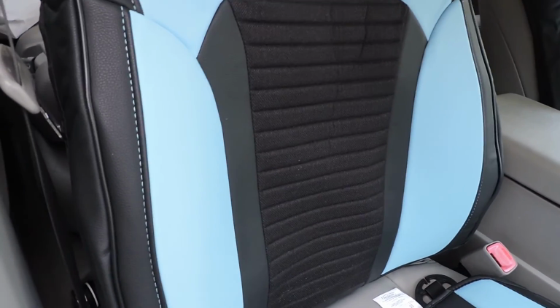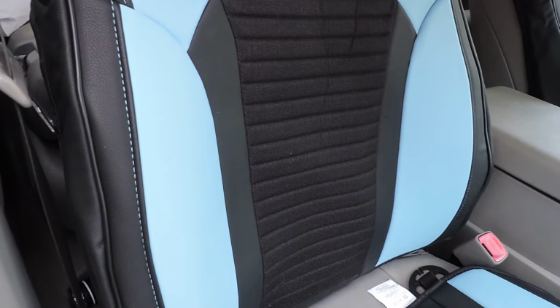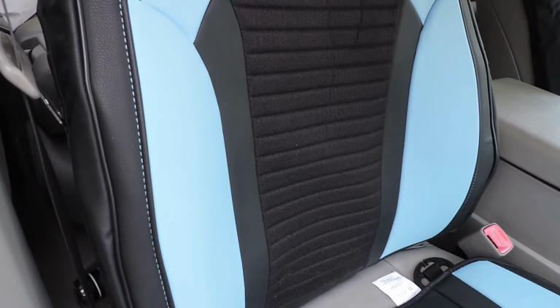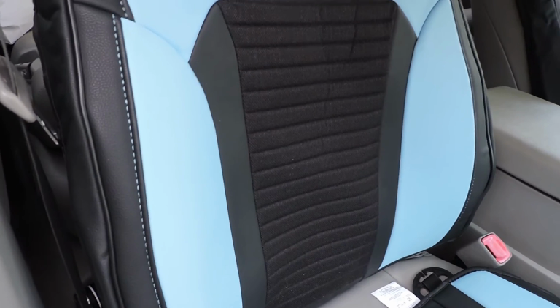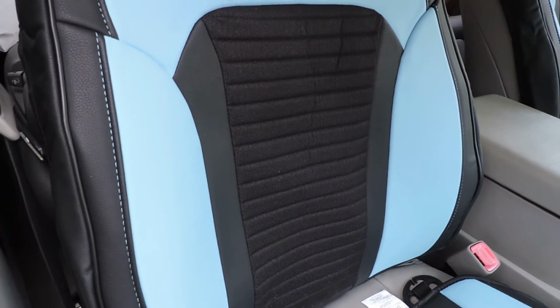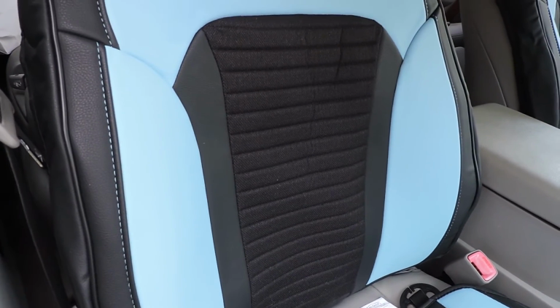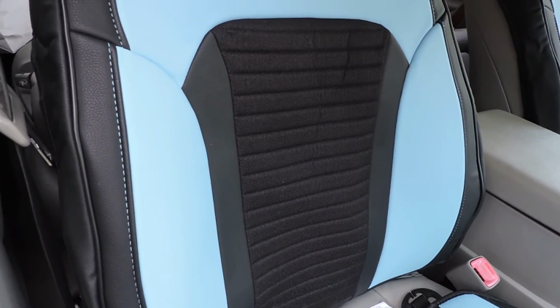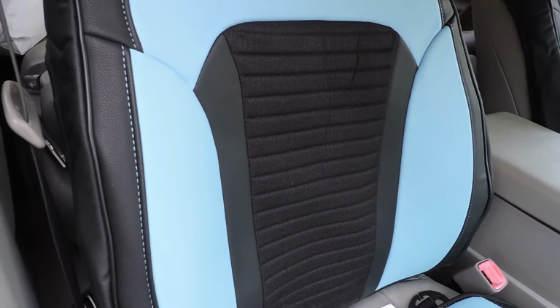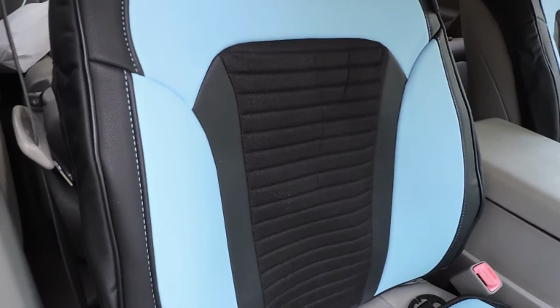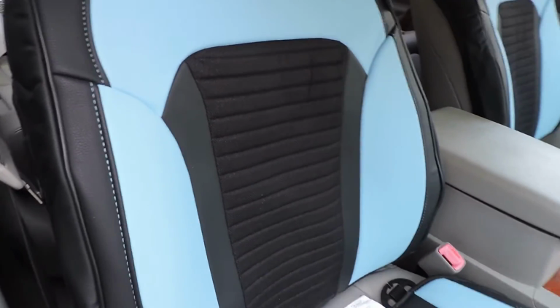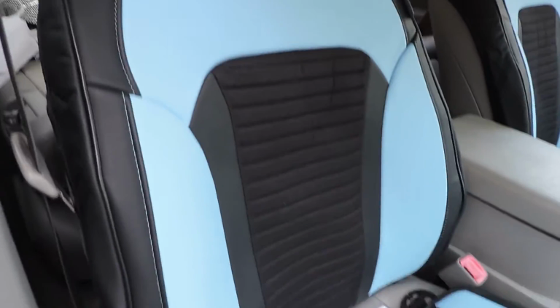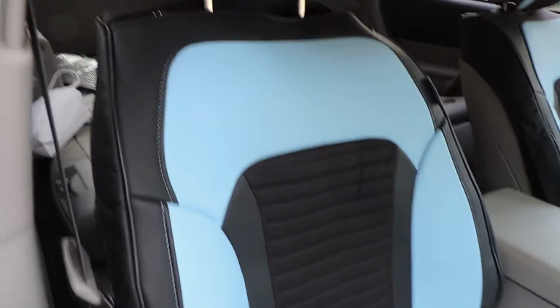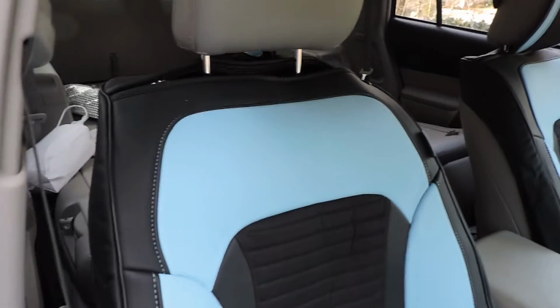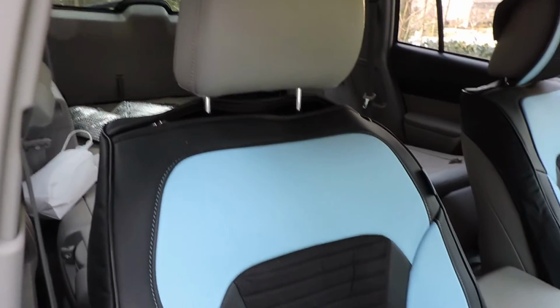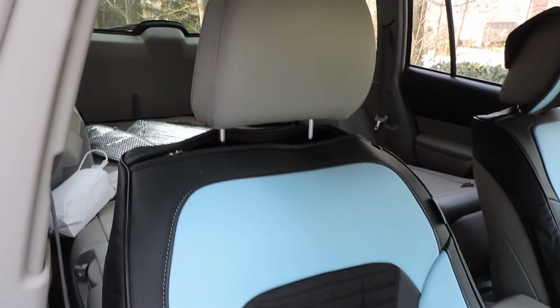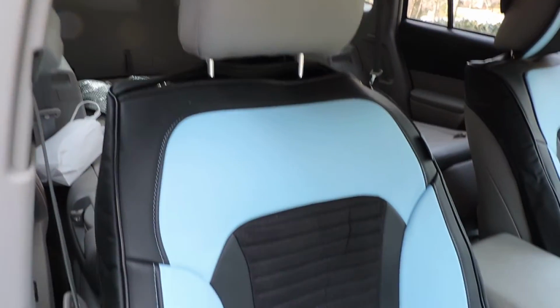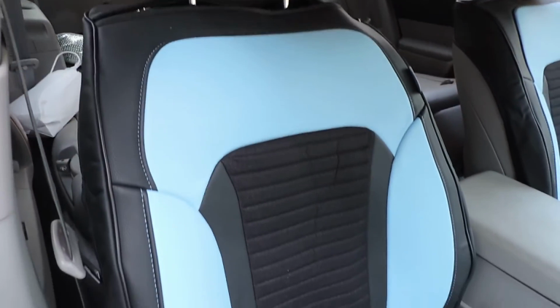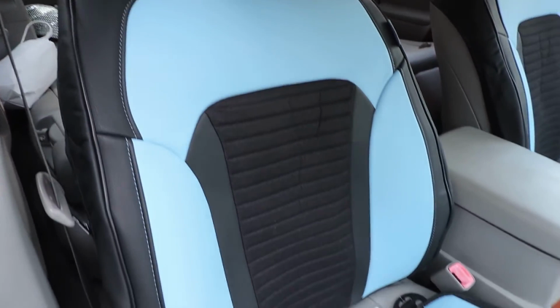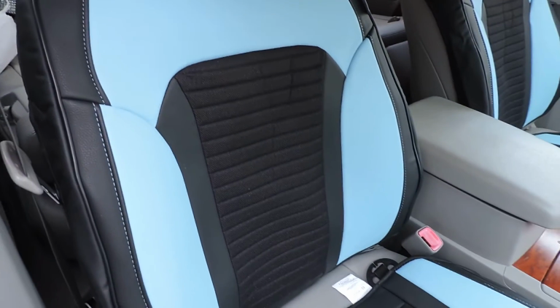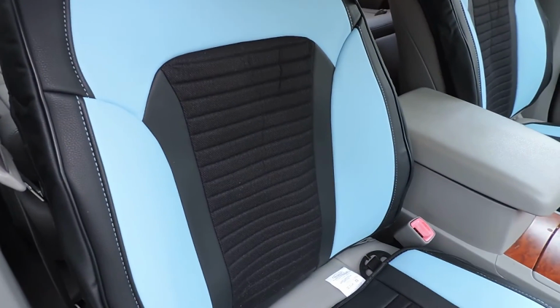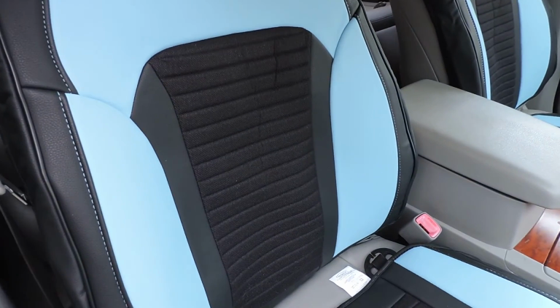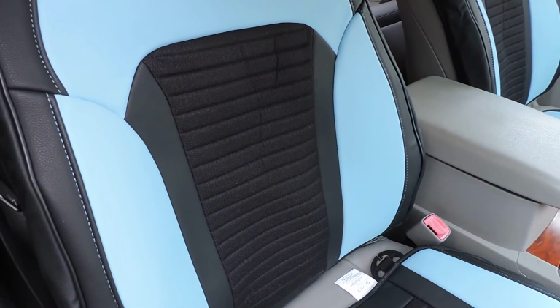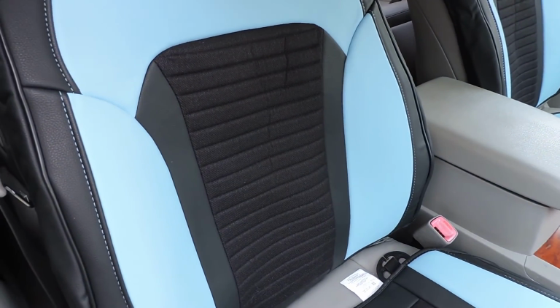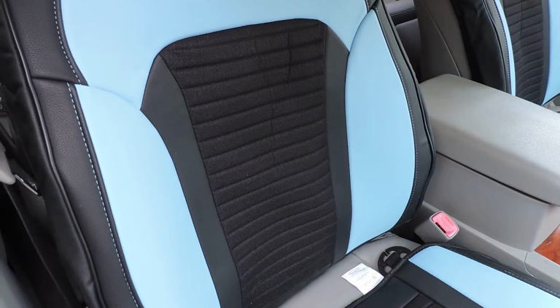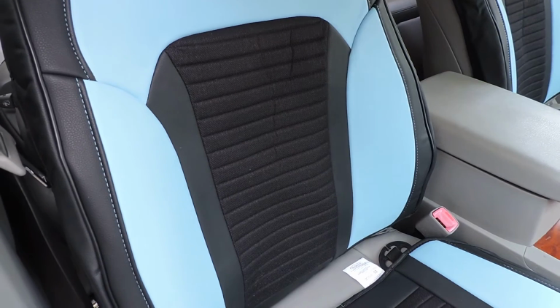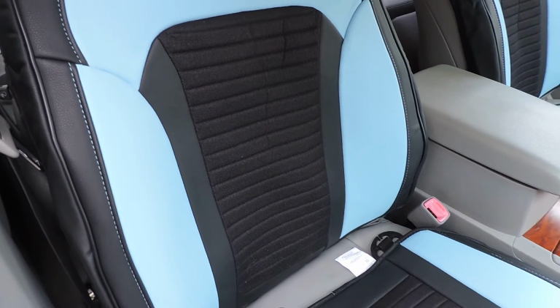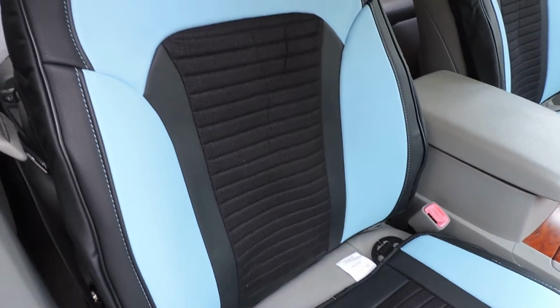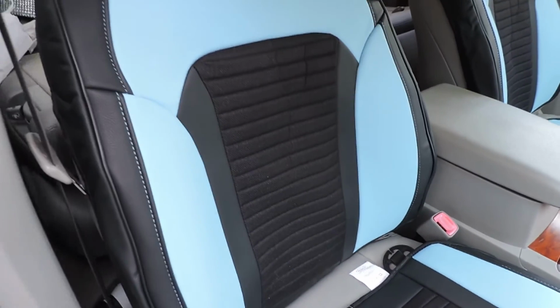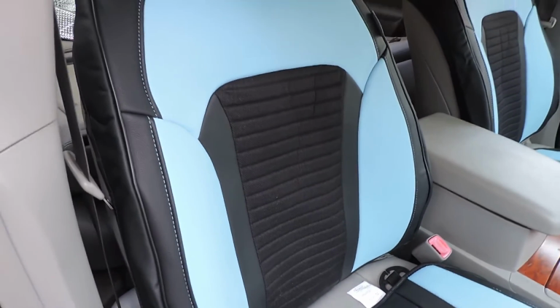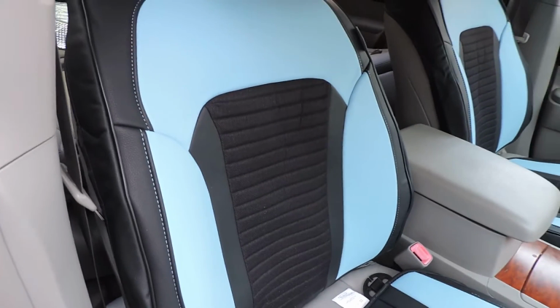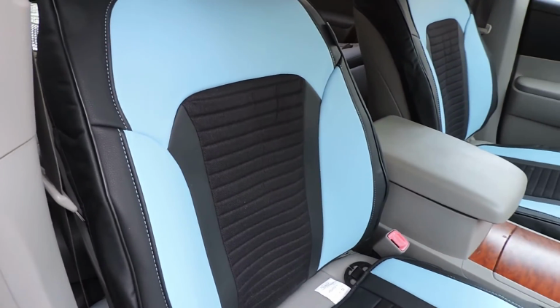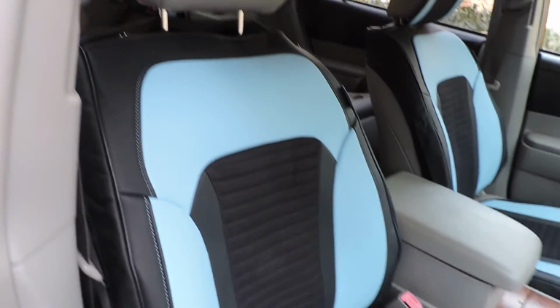I do recommend this product, especially if you have bucket seats that have some scratches or holes in them. If you are looking for bucket seat covers or cushions, check out this FH Group Auto flock leather system — I think you'll like it.